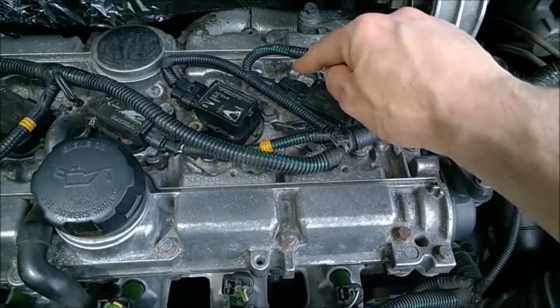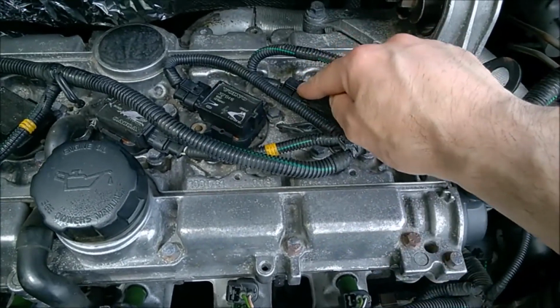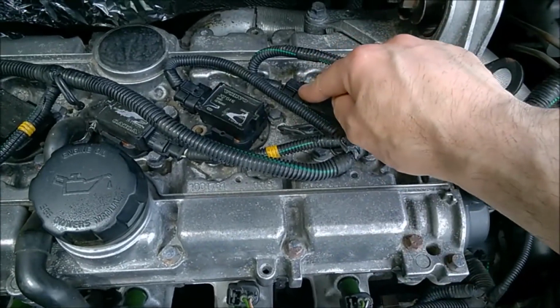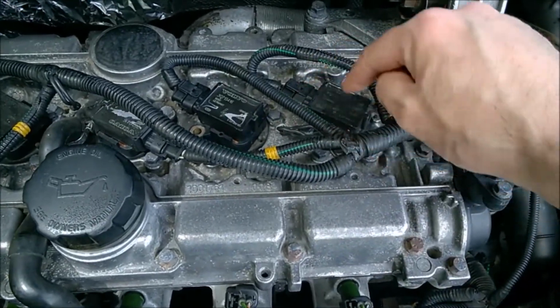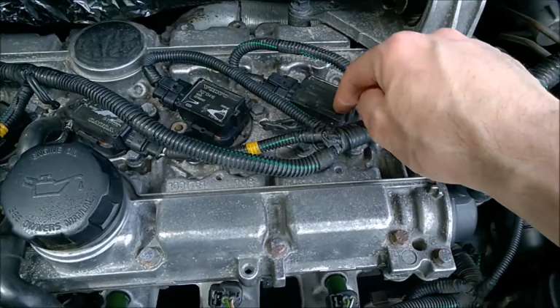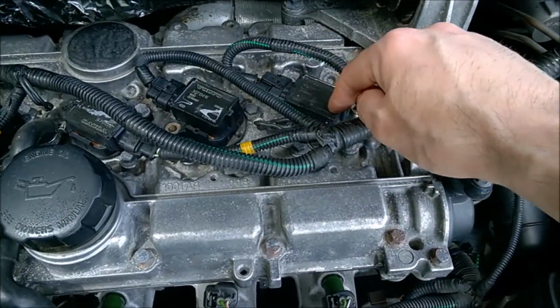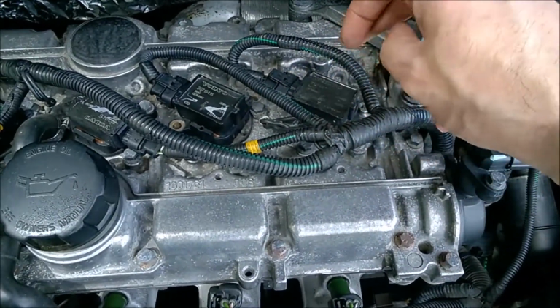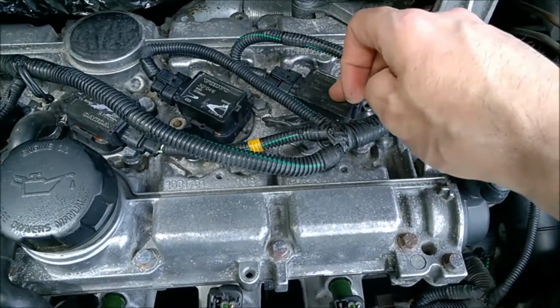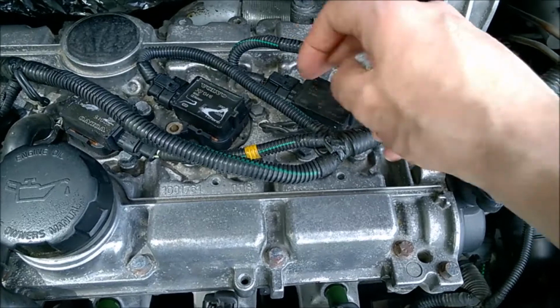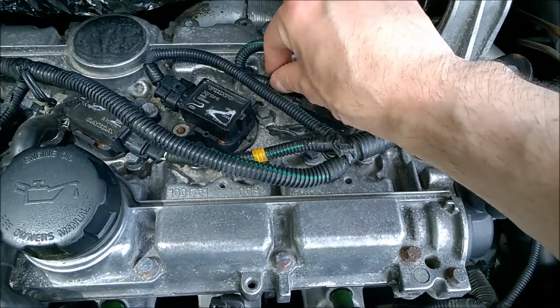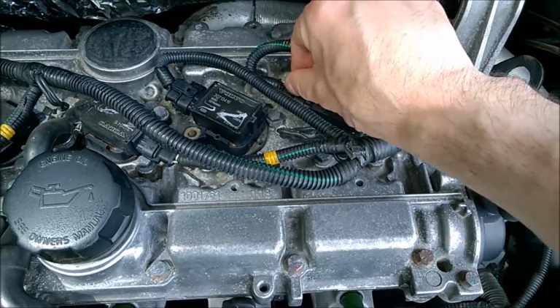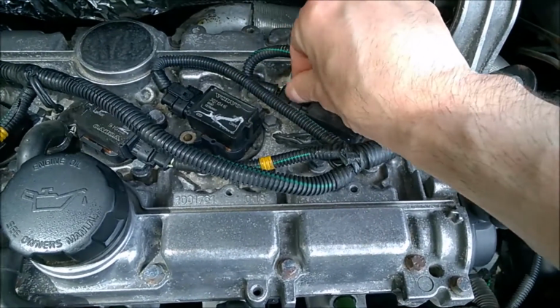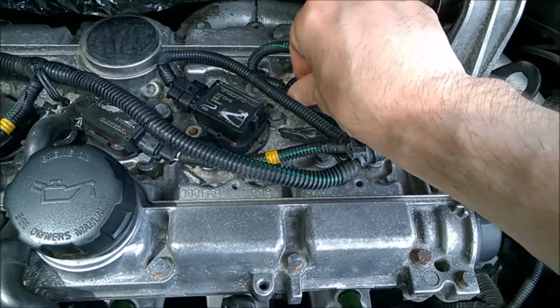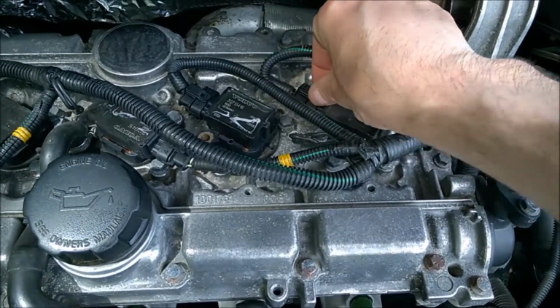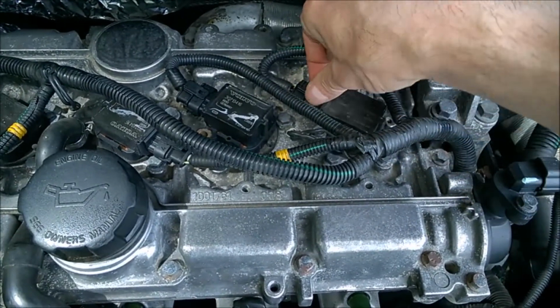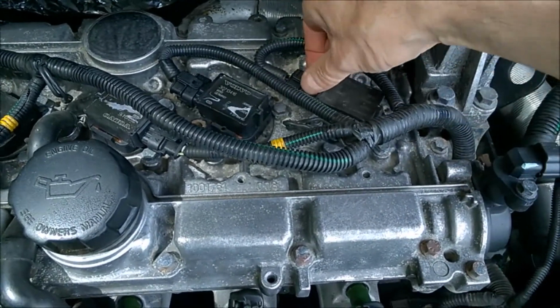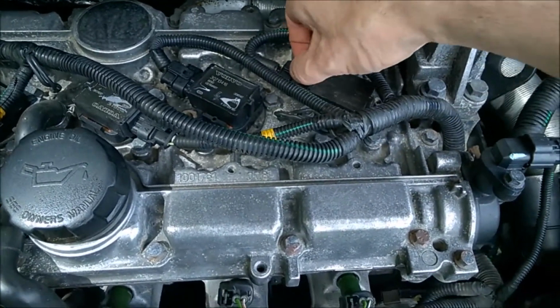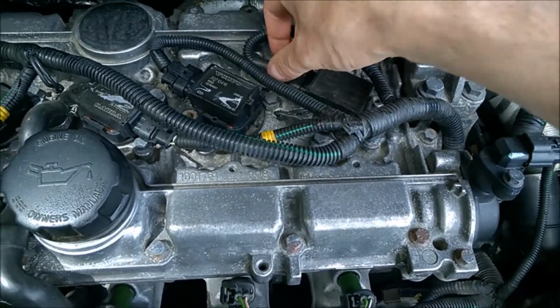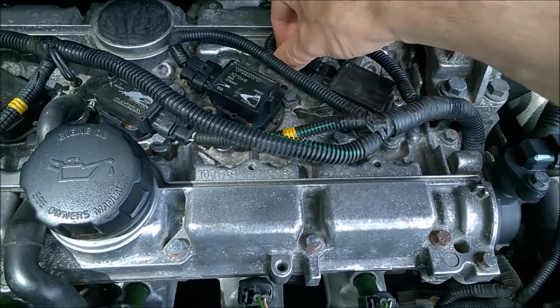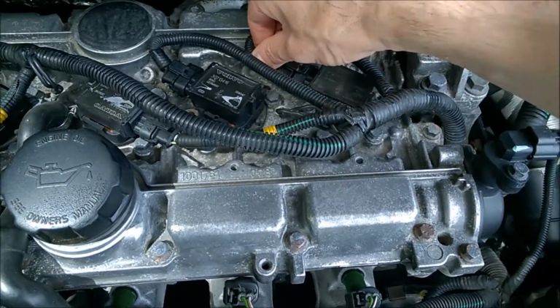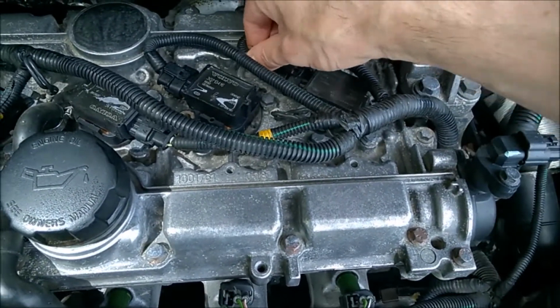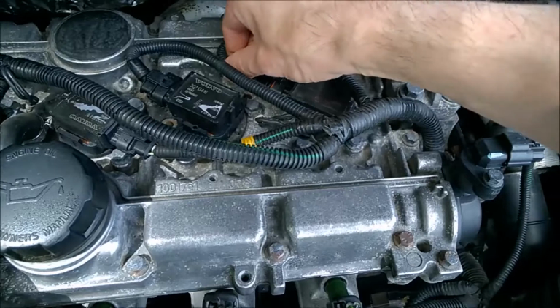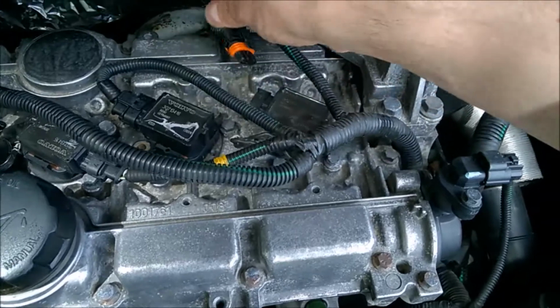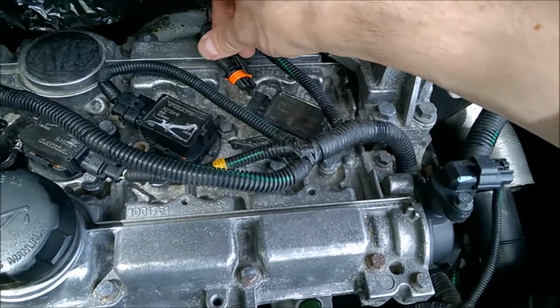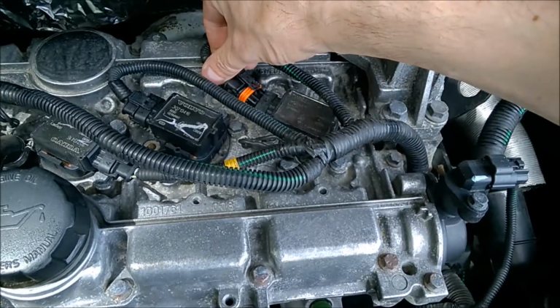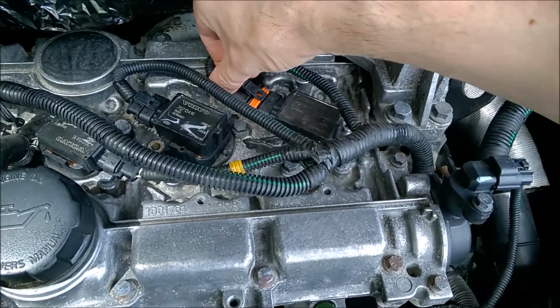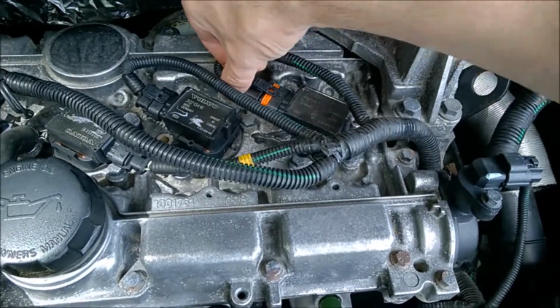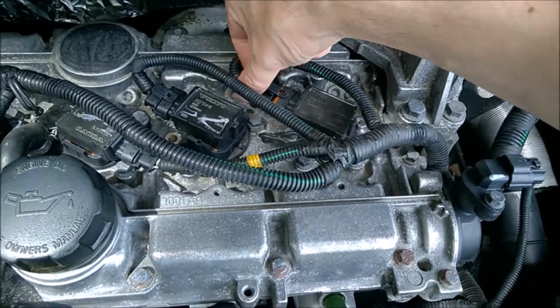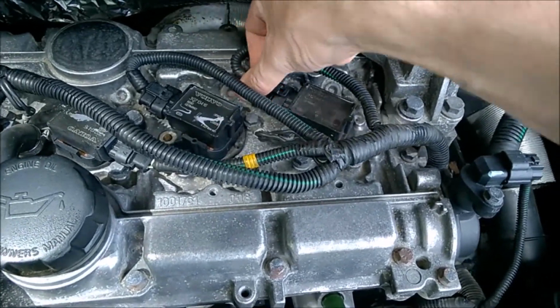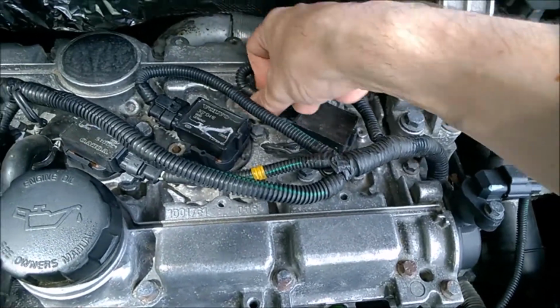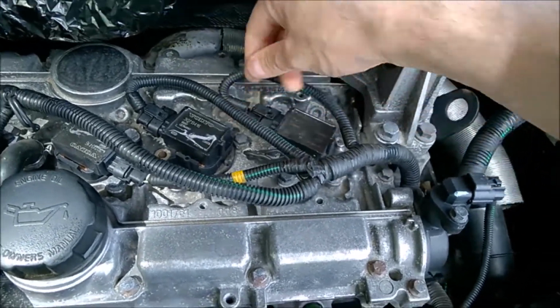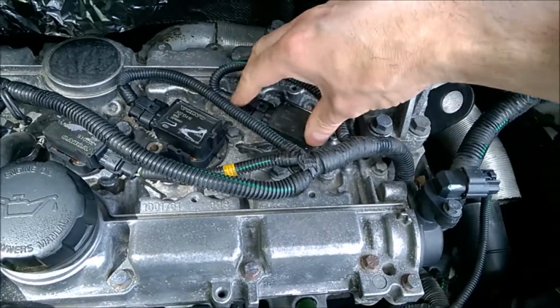You can try the same thing by unplugging the ignition coil. It's just a little bit more difficult to unplug on this car, but you can do the same. Again, the engine drops the revs and comes back.